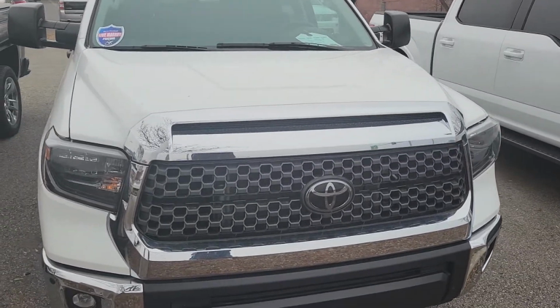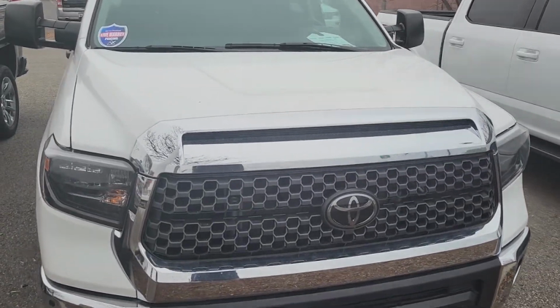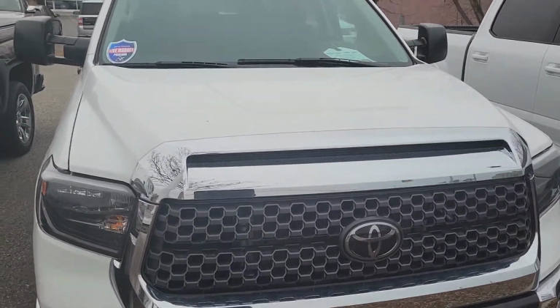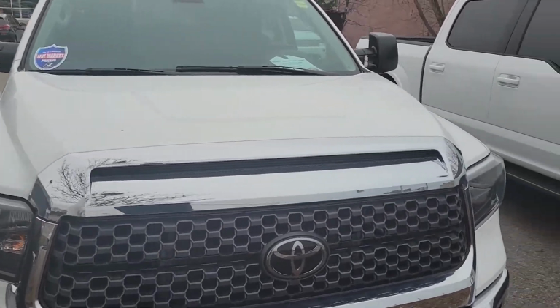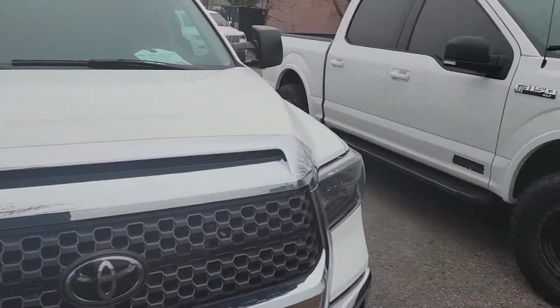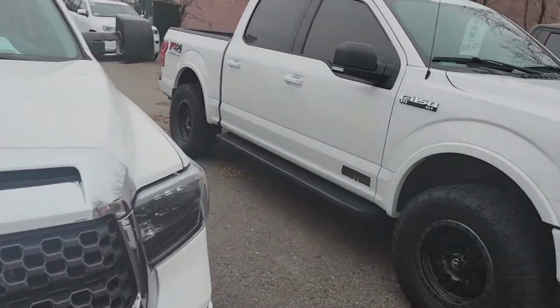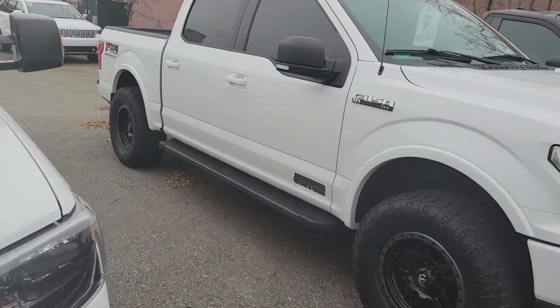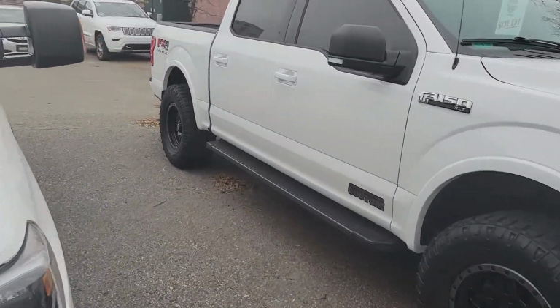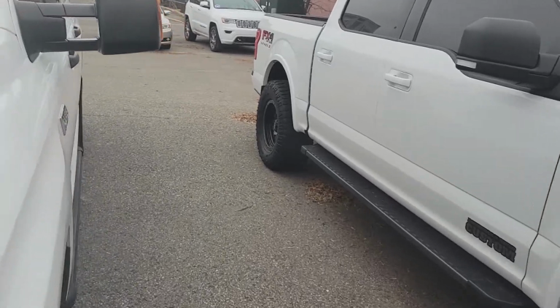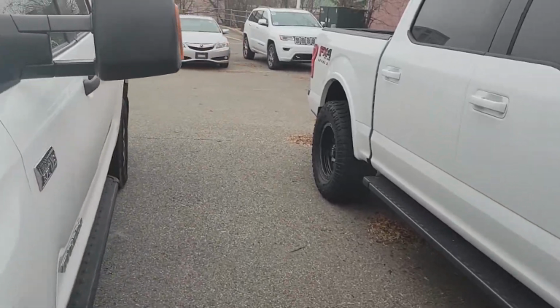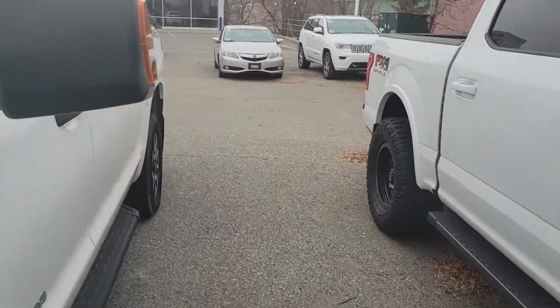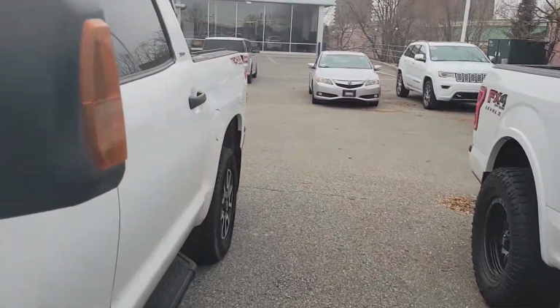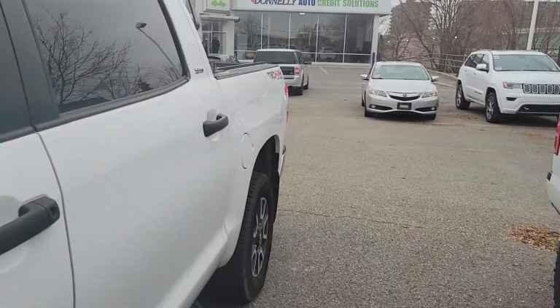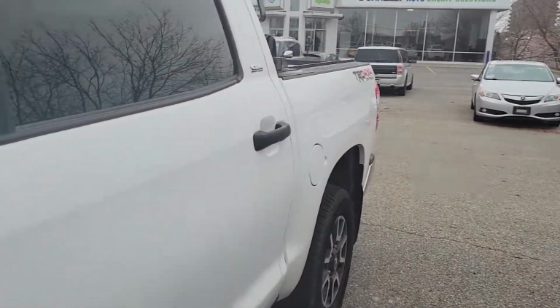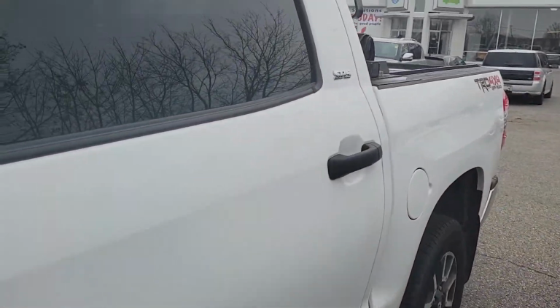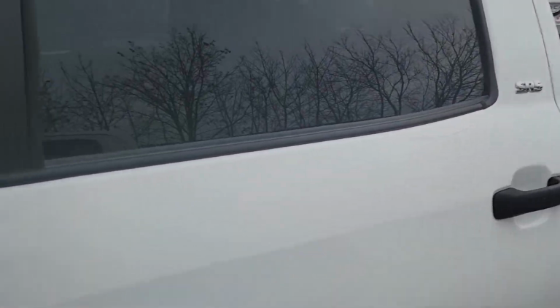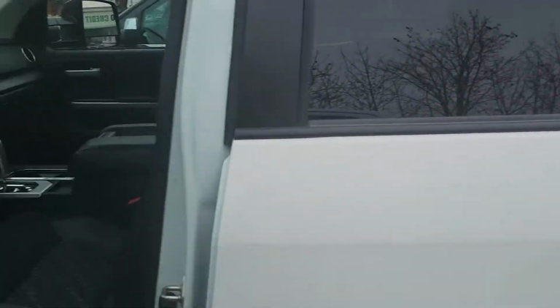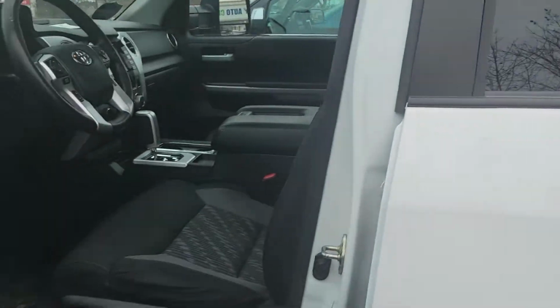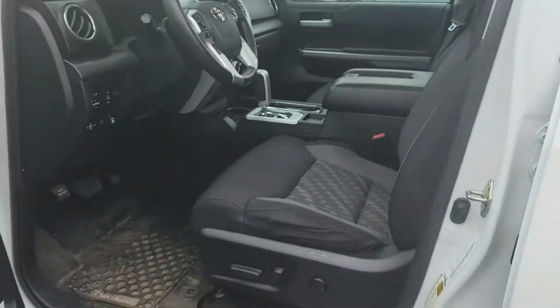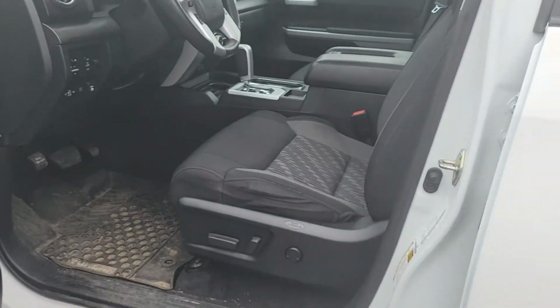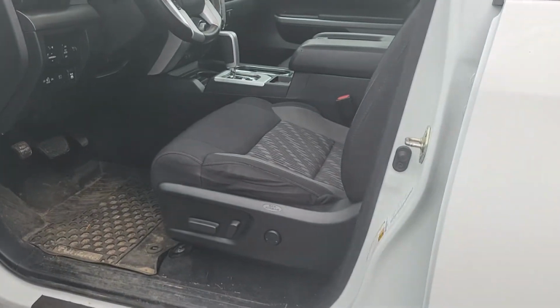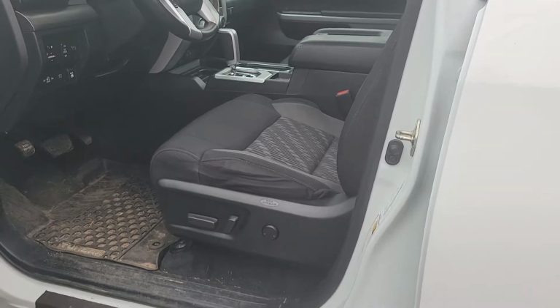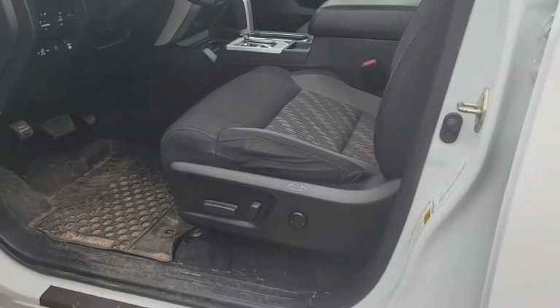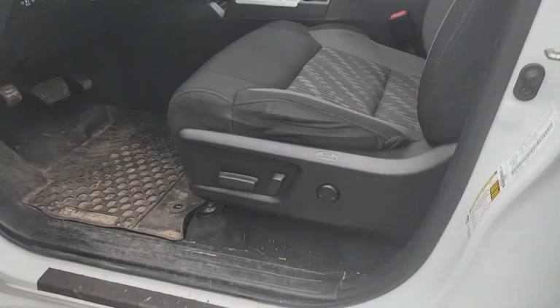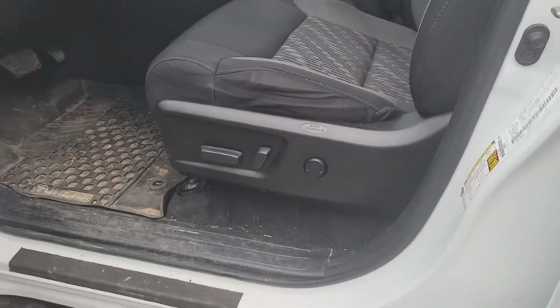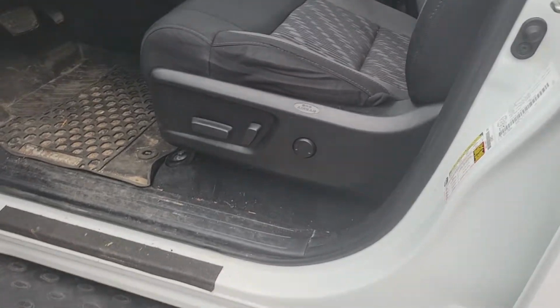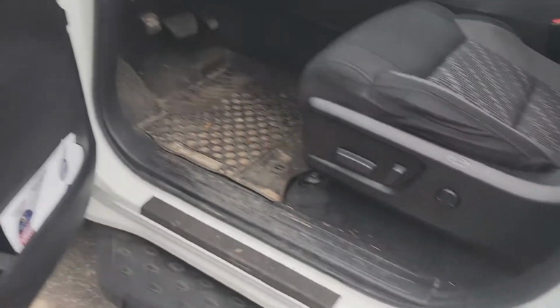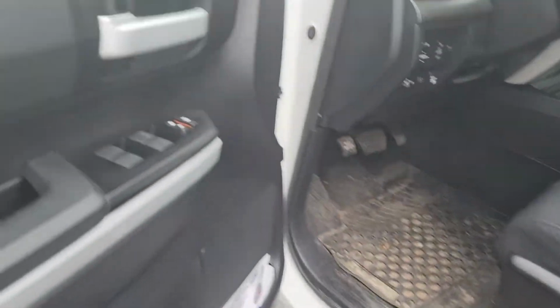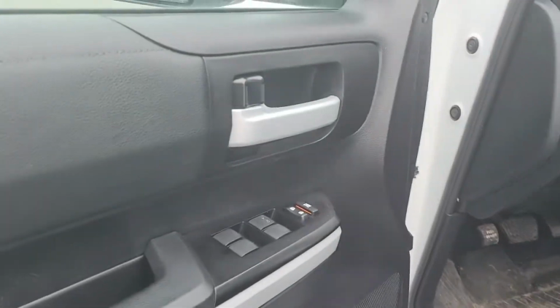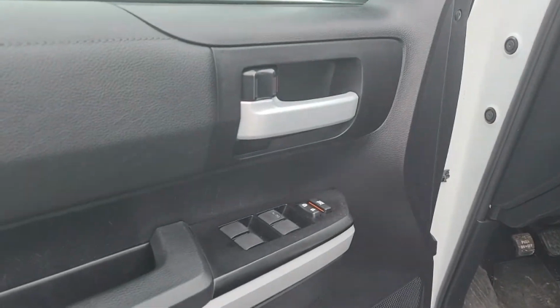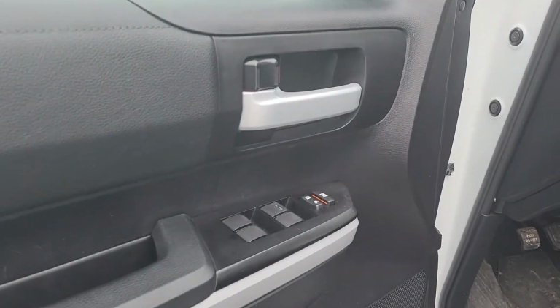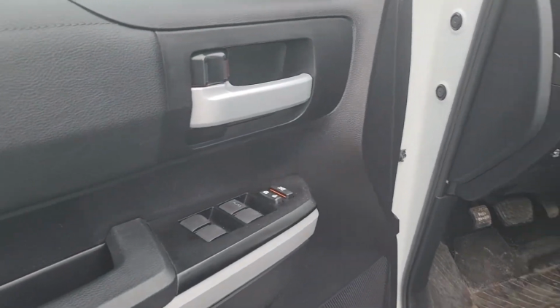I'm just going to go inside. This is an off-brand for me — I do apologize, I don't sell a lot of Toyotas. But you can see that it's got cloth seats, power seats, power windows, and power door locks.